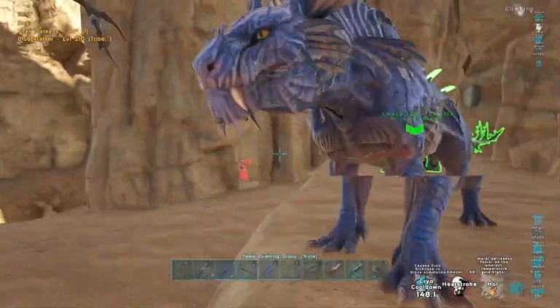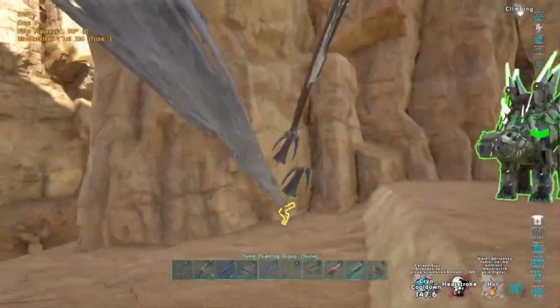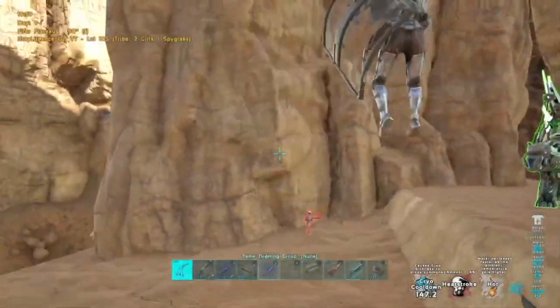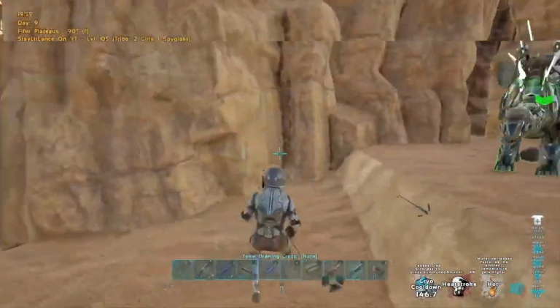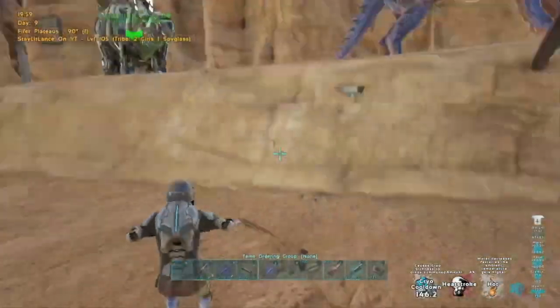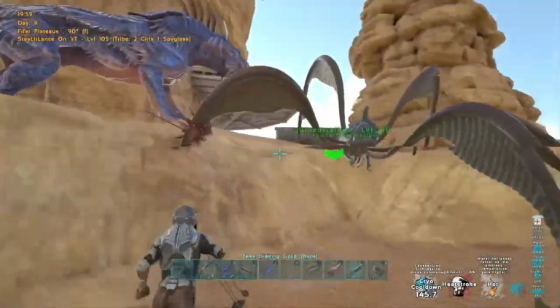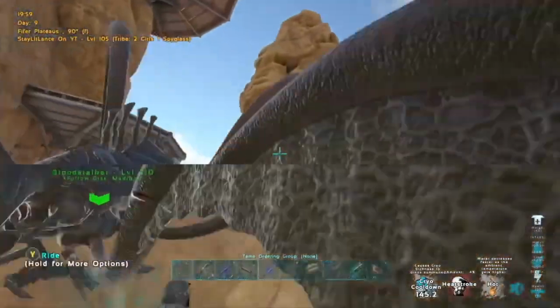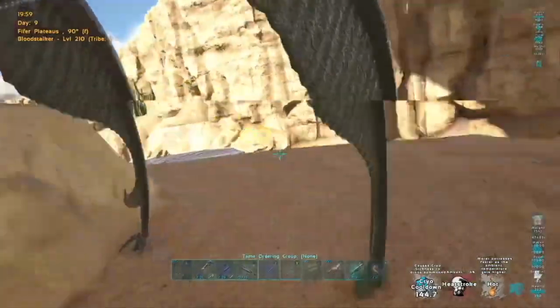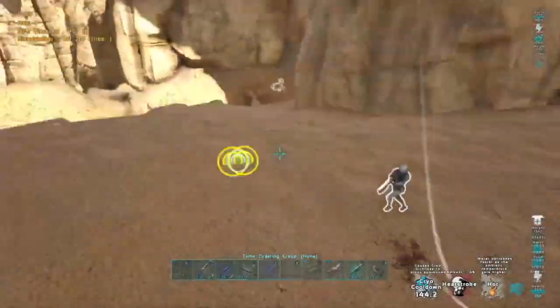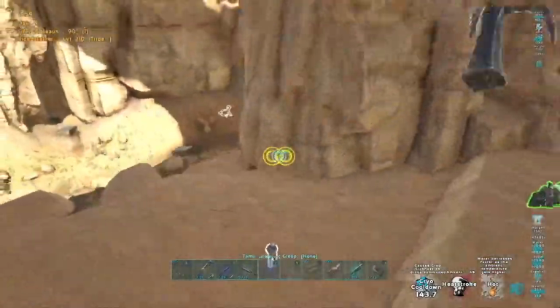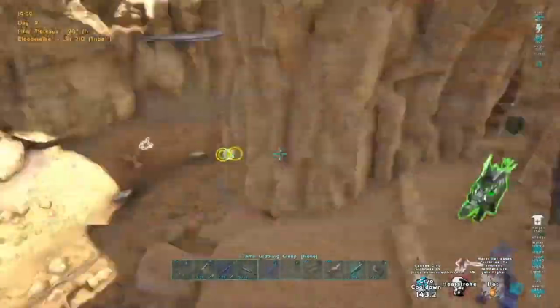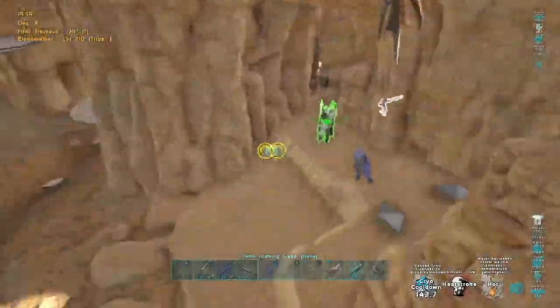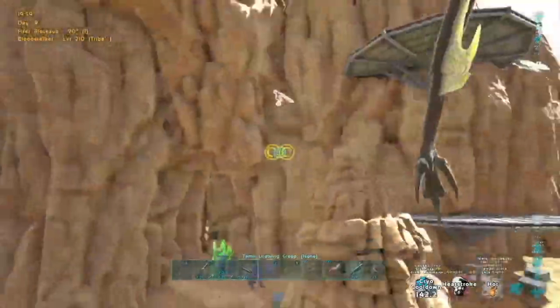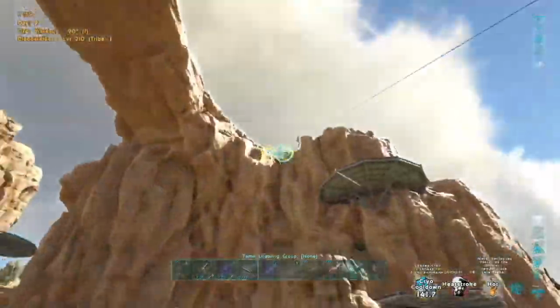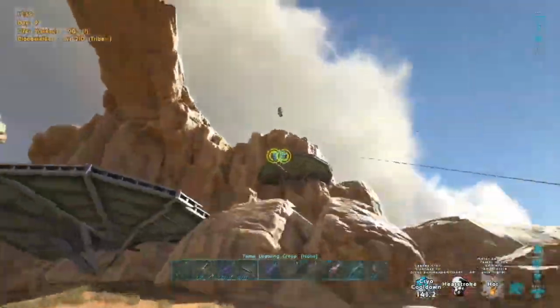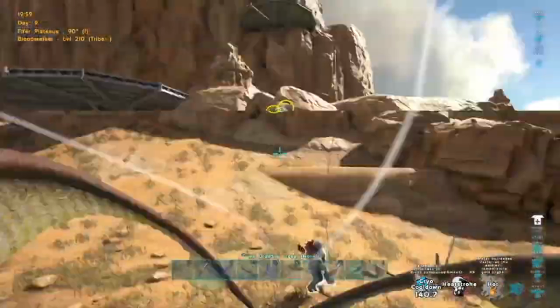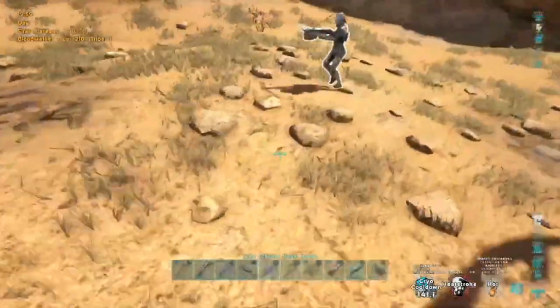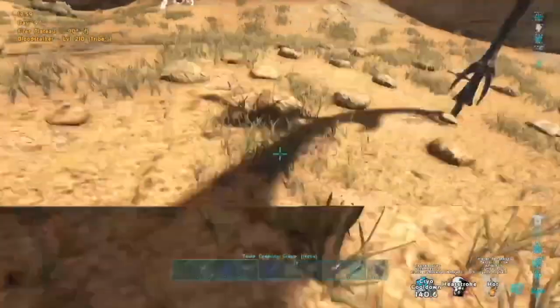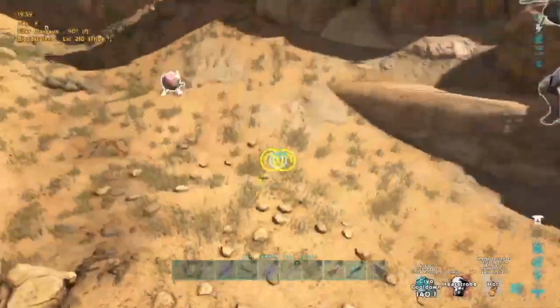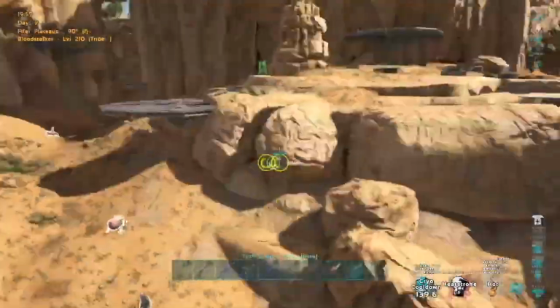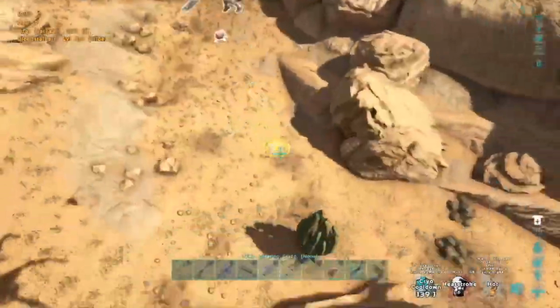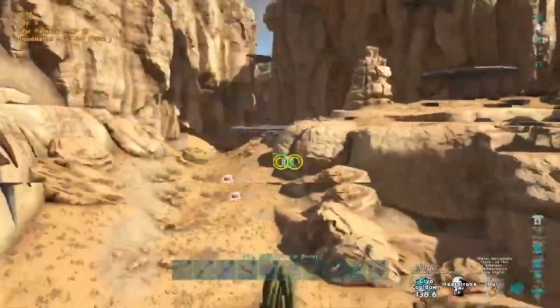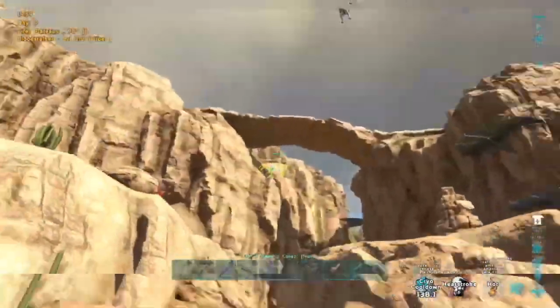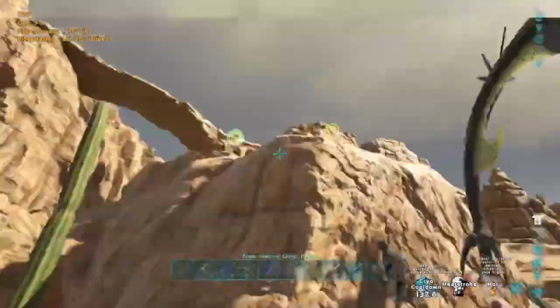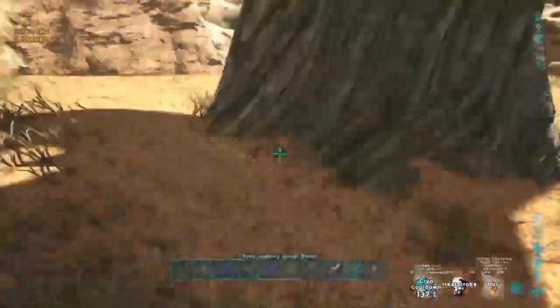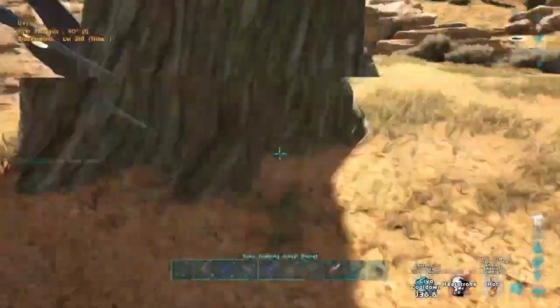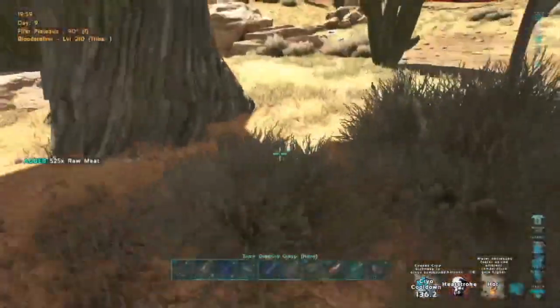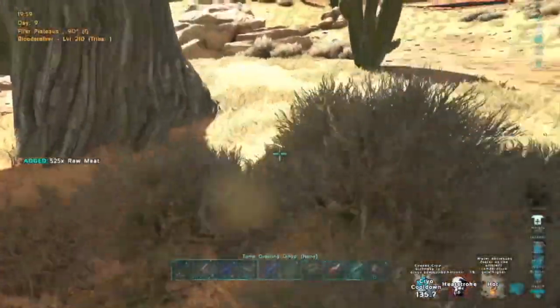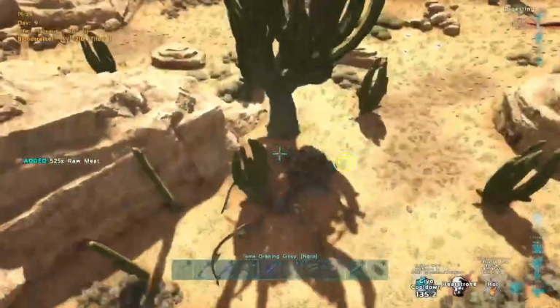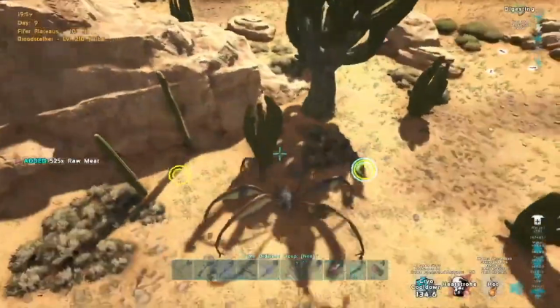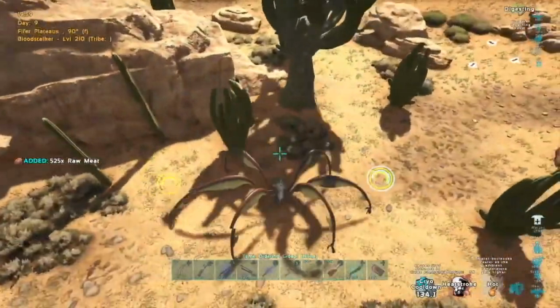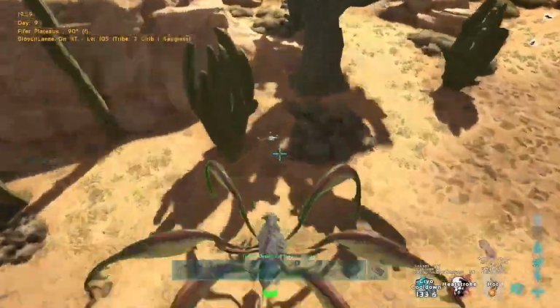Right here I had seen someone trying to run back into the cave so I instantly picked him and tried to hop off my bloodstalker to bola. He grappled to my bloodstalker so when I jumped away he ended up coming with me. Because I didn't see him pop a parachute I figured he took quite a bit of fall damage. I just quickly double jumped again and made him hit the ground so he would die.